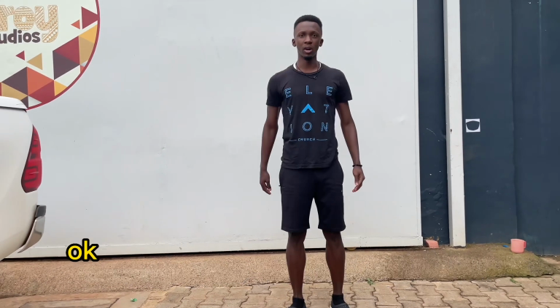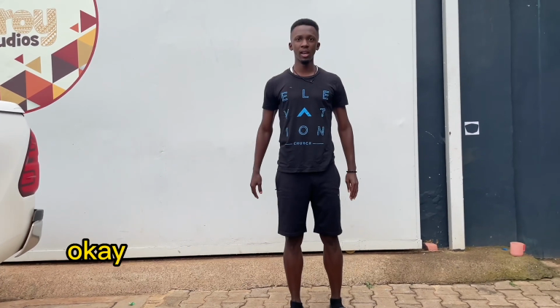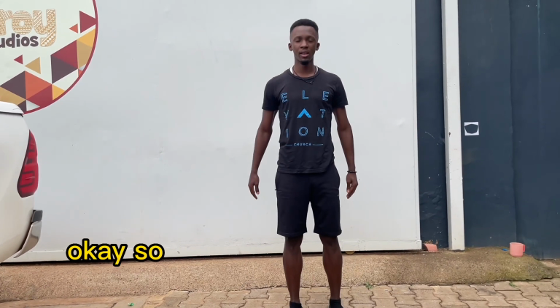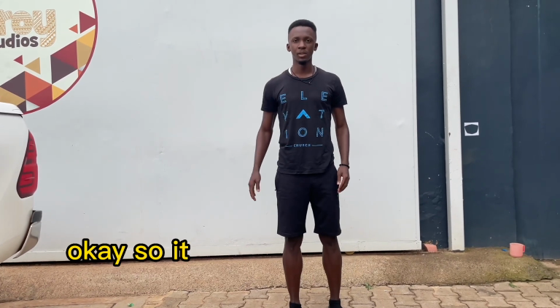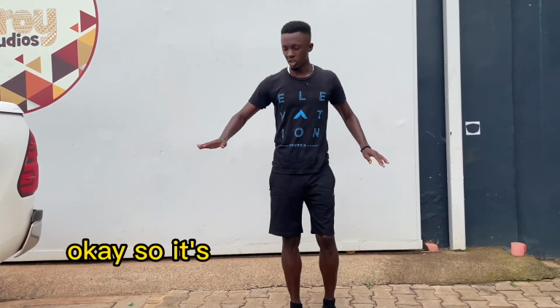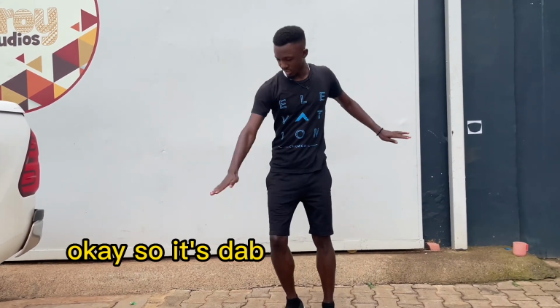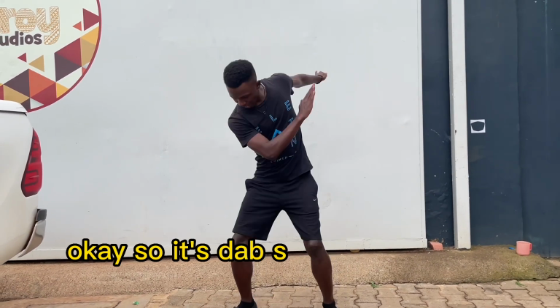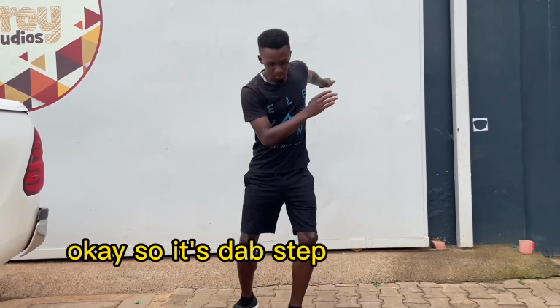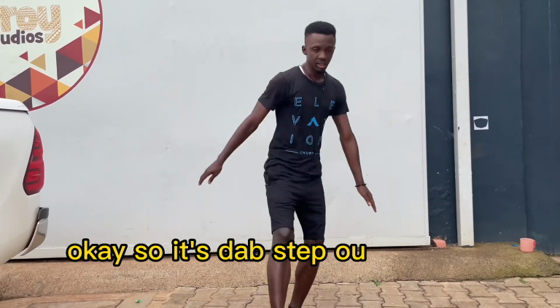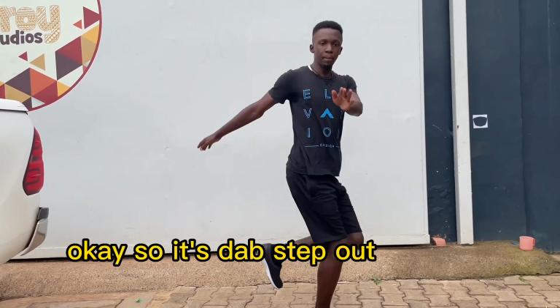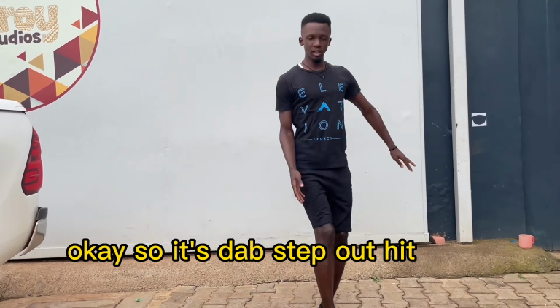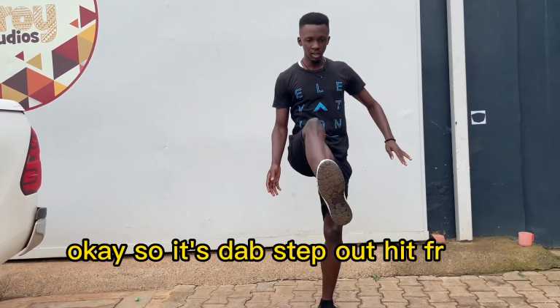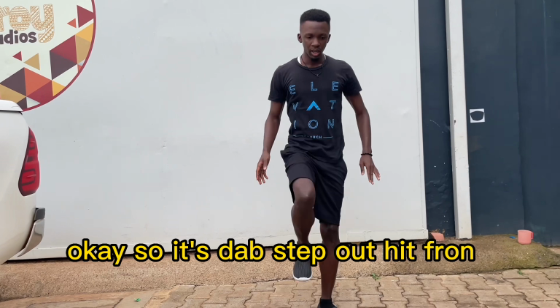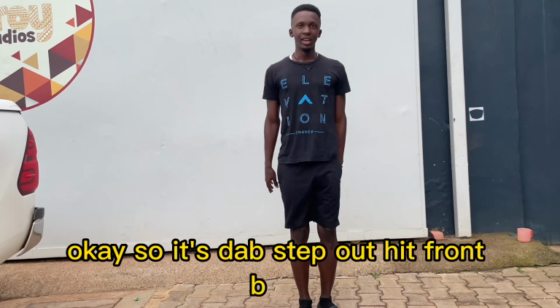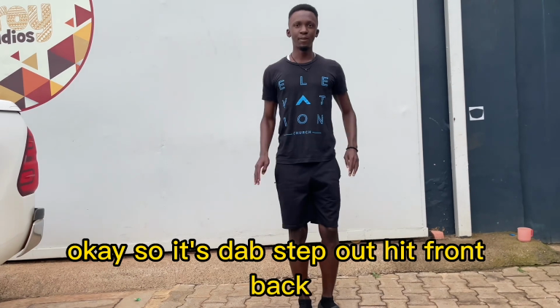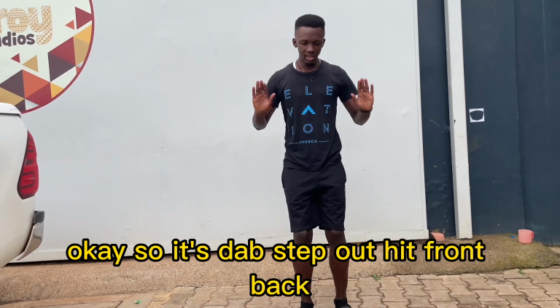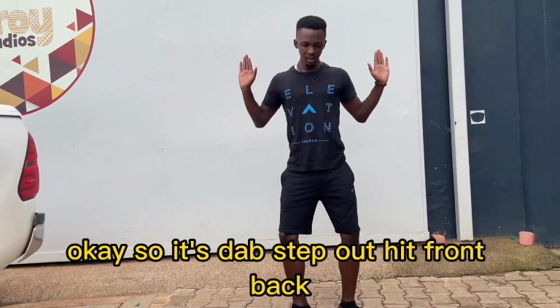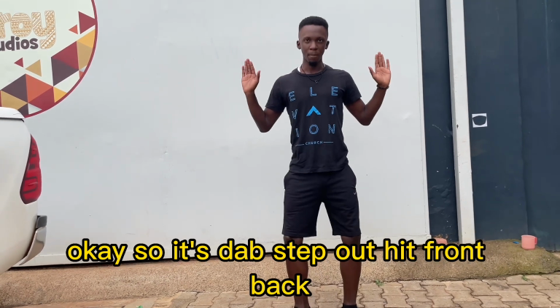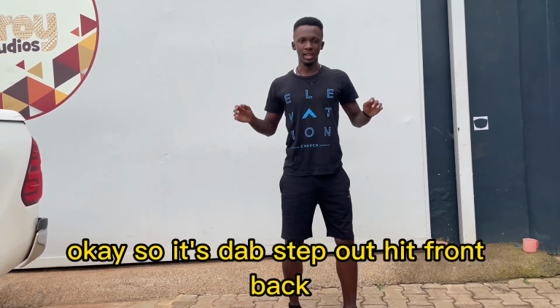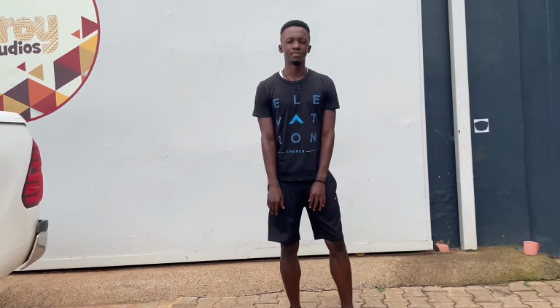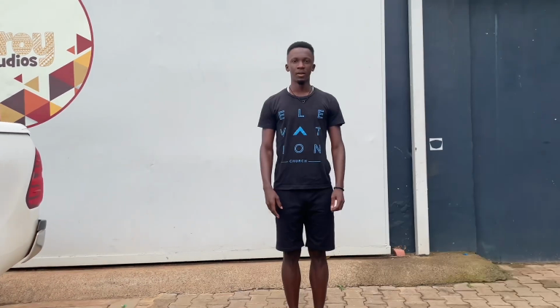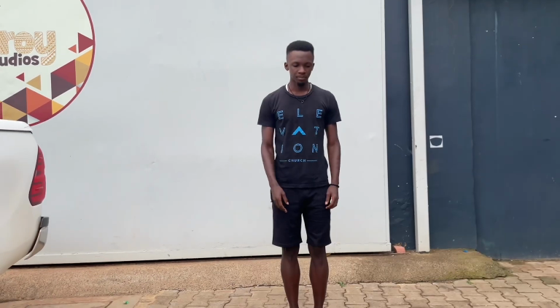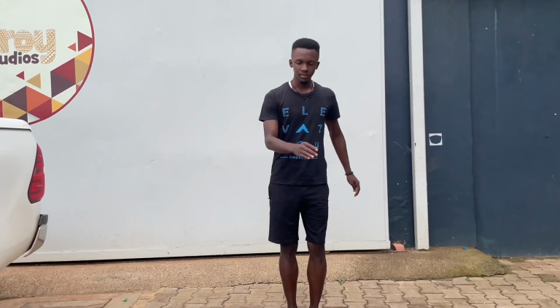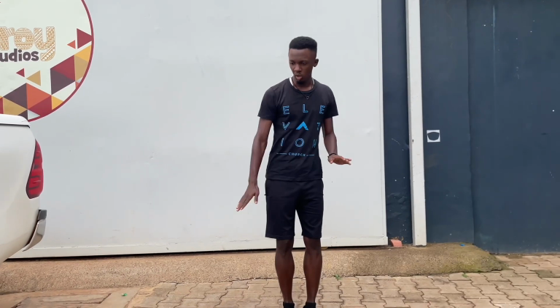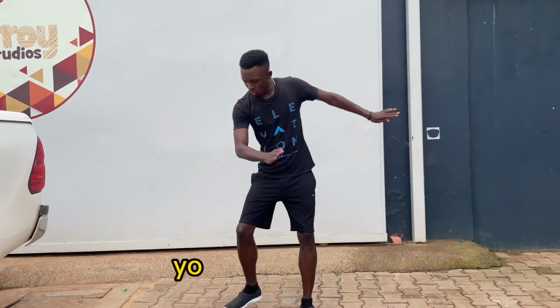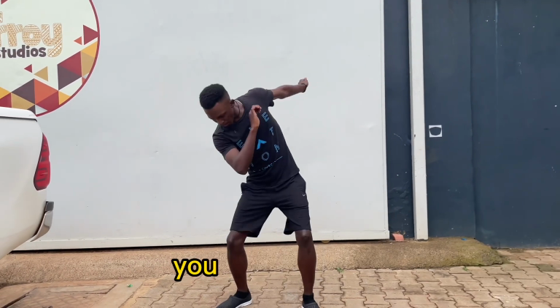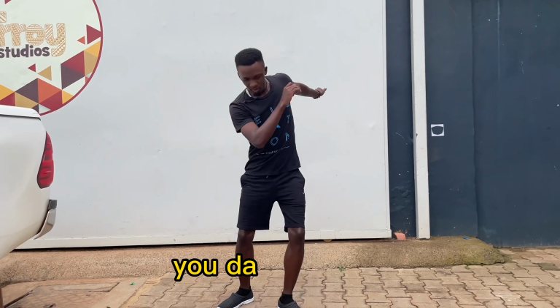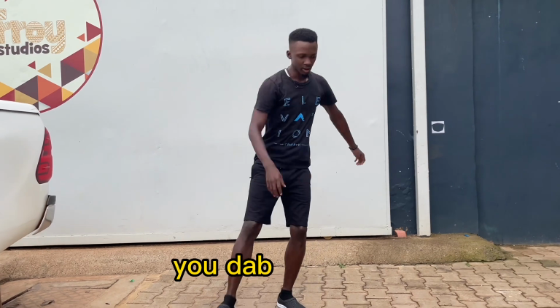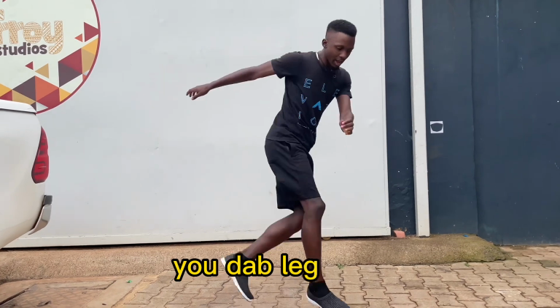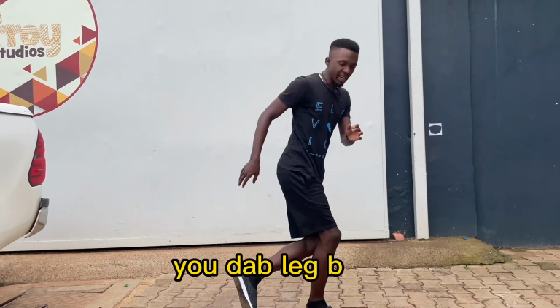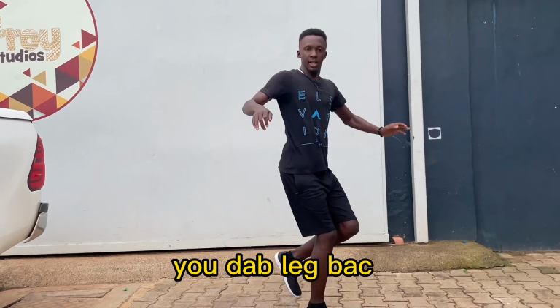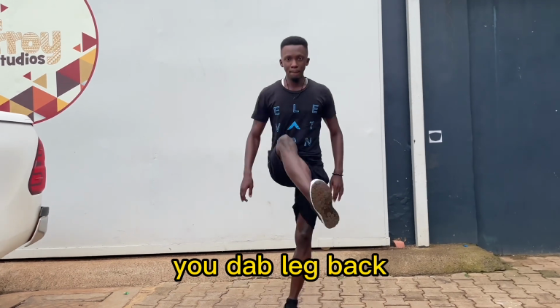Okay, so it's dab, step, out, hit, crunch, back. Correct. Dab, make, back.